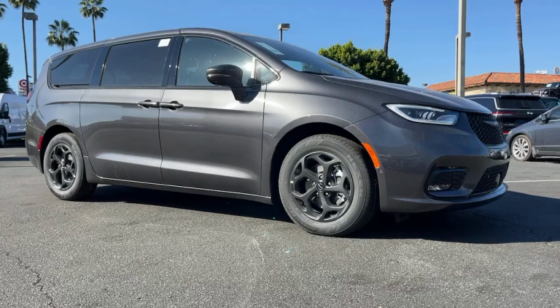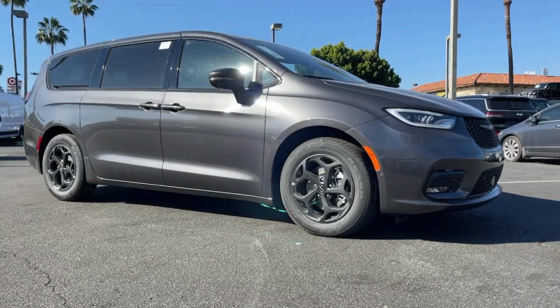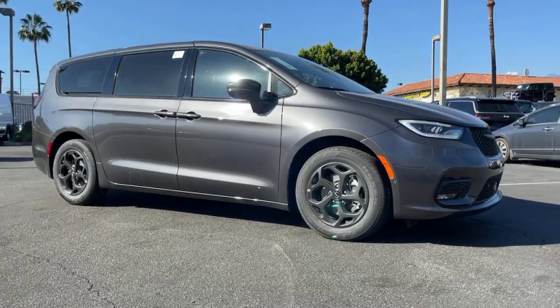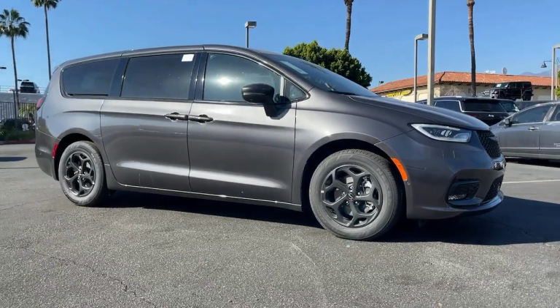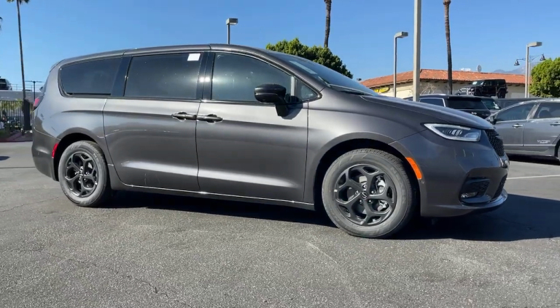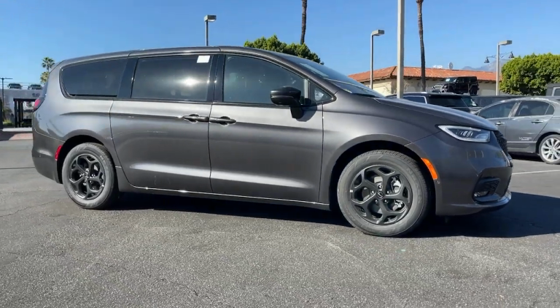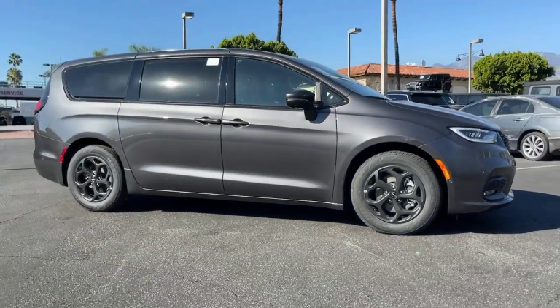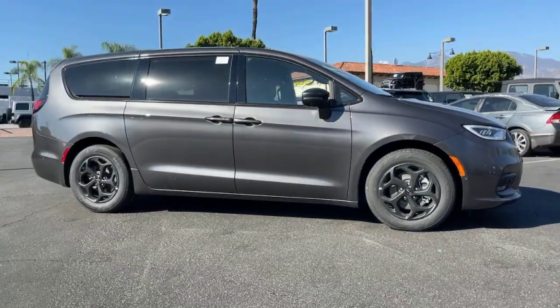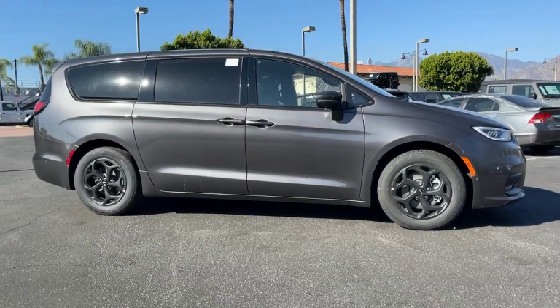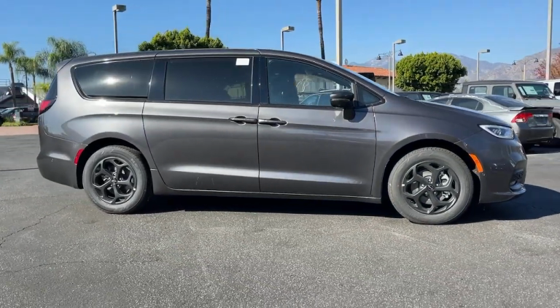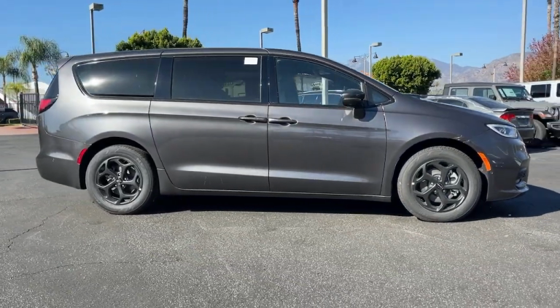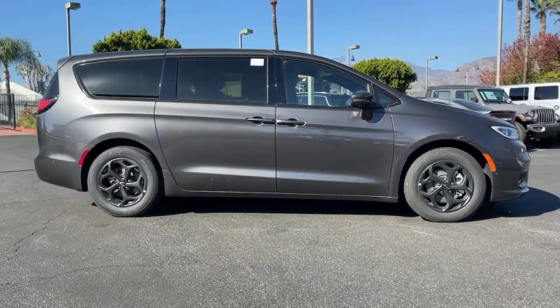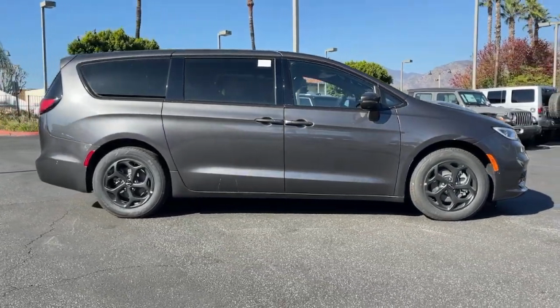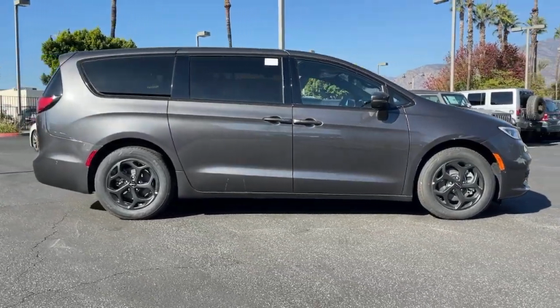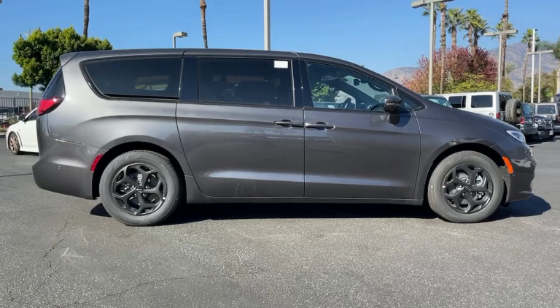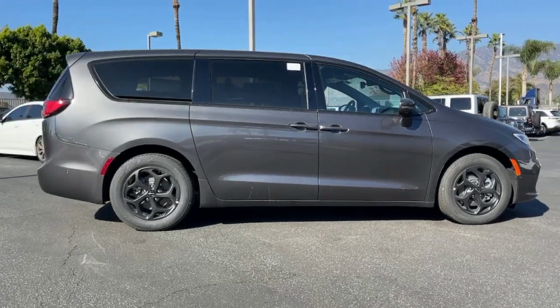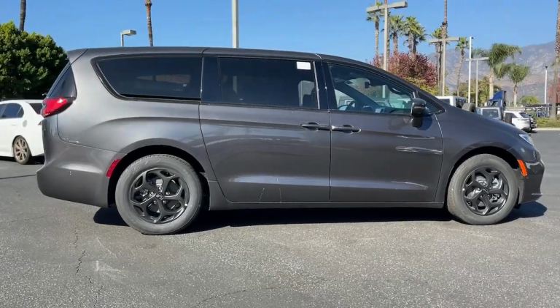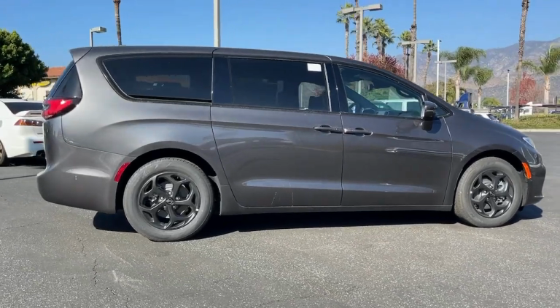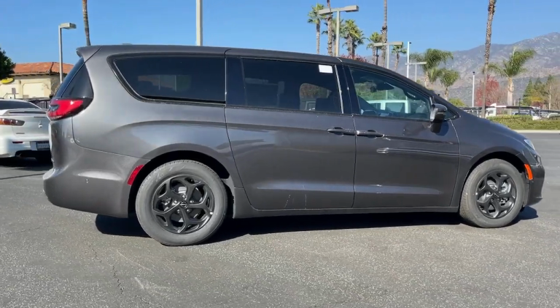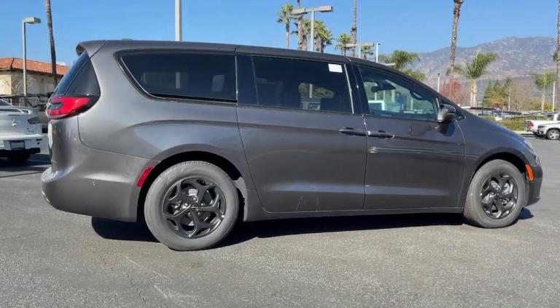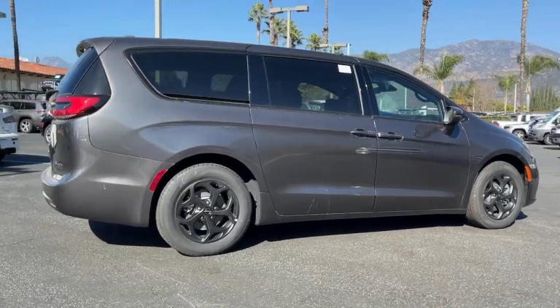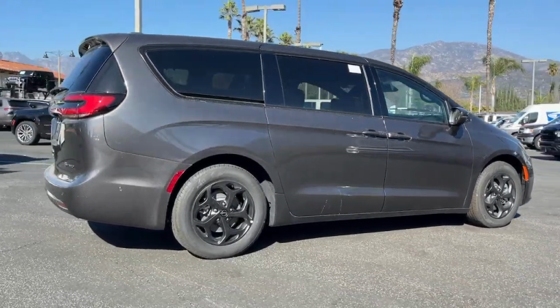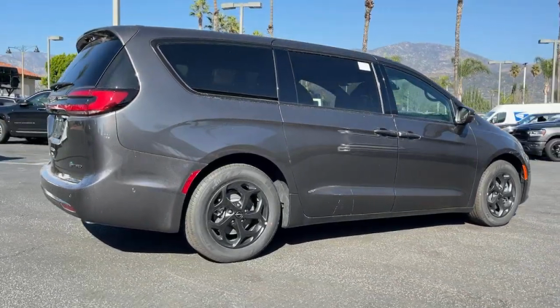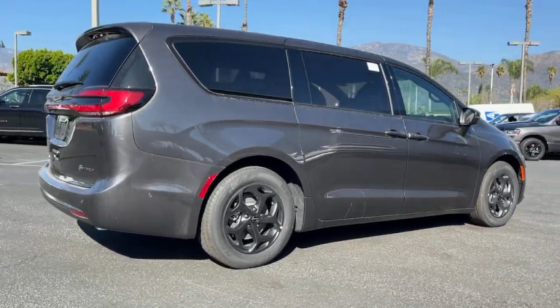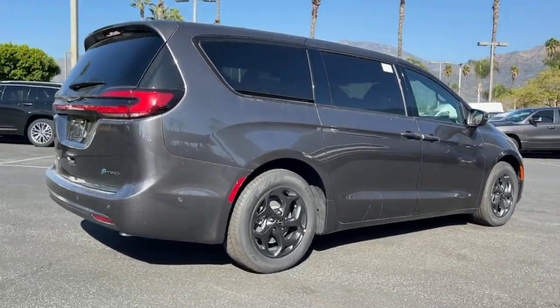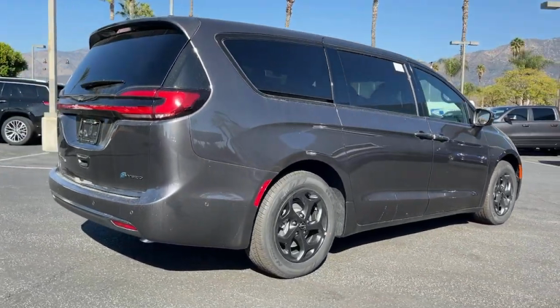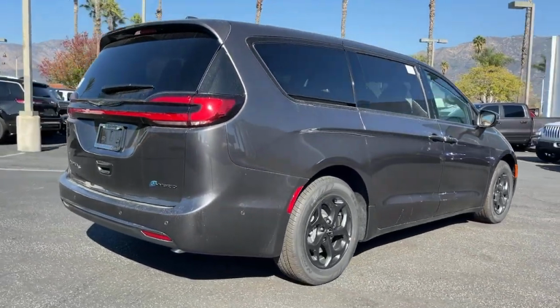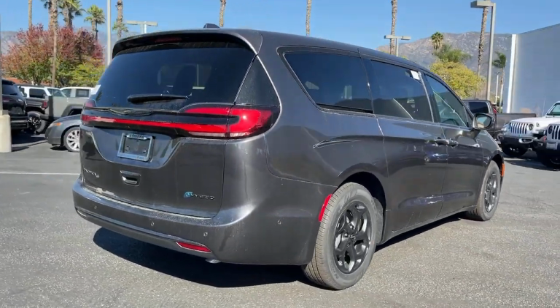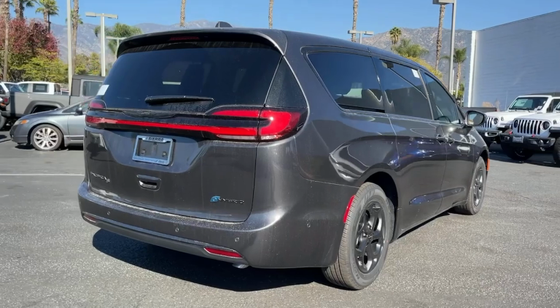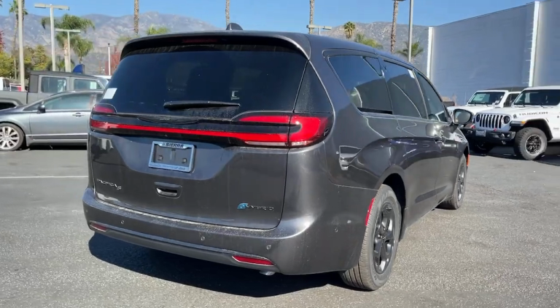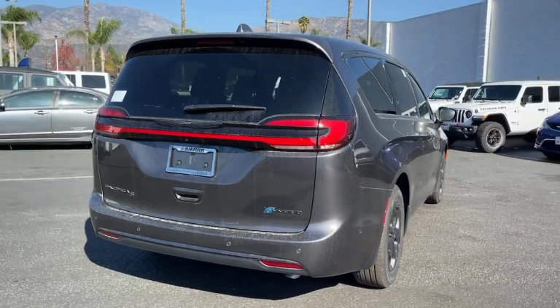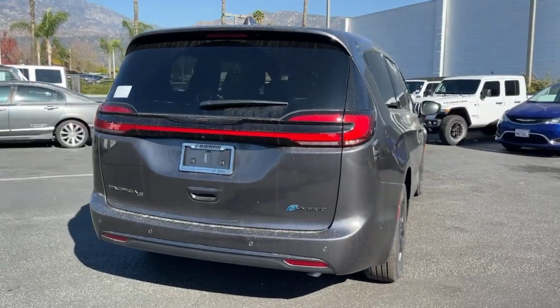You just found the 2022 Chrysler Pacifica — the super safe minivan with a light, agile feel and loads of passenger-friendly amenities.